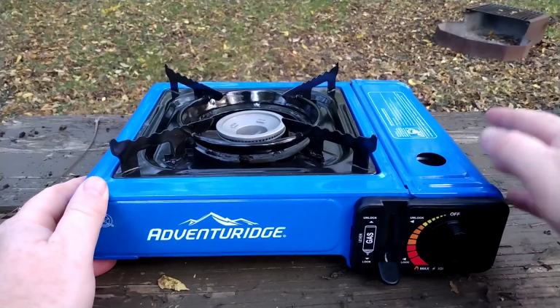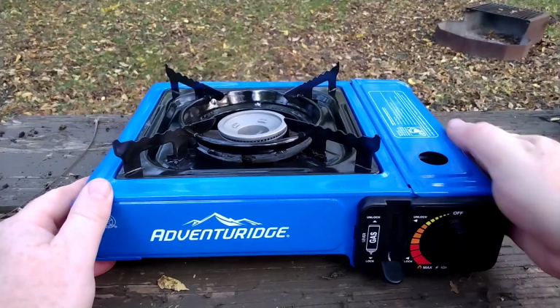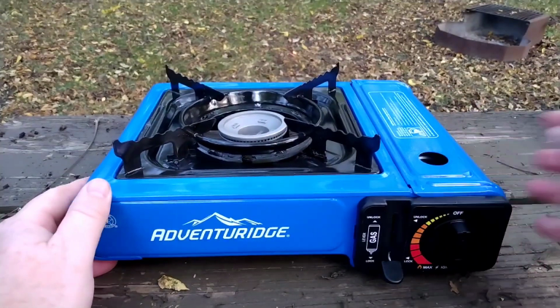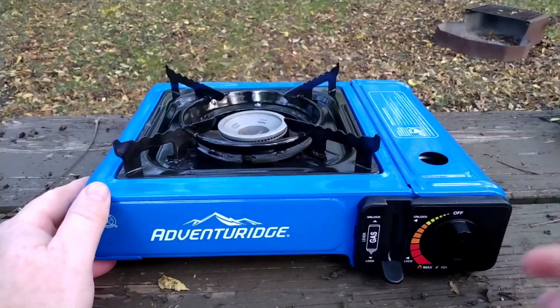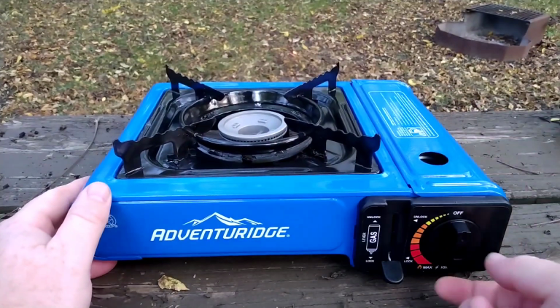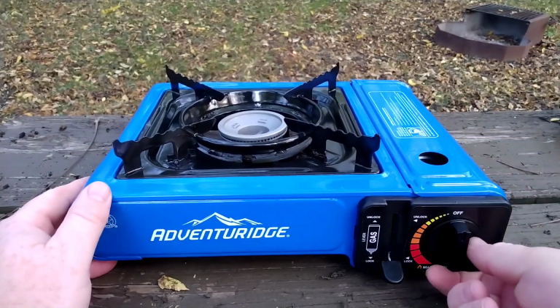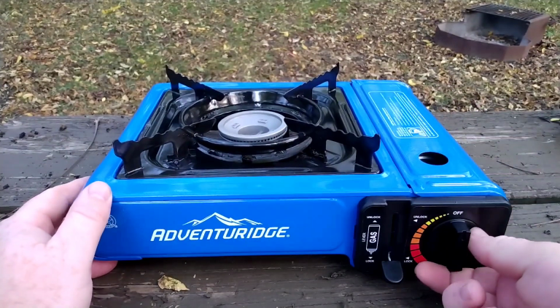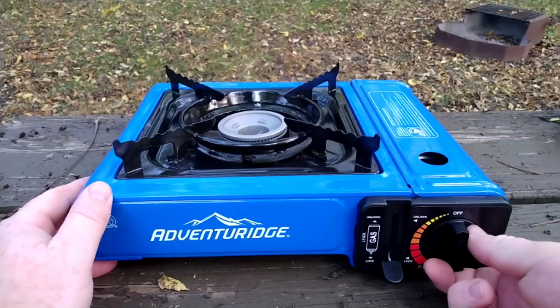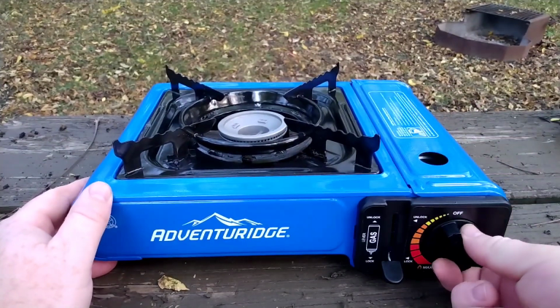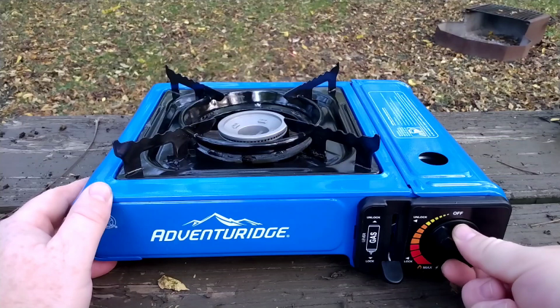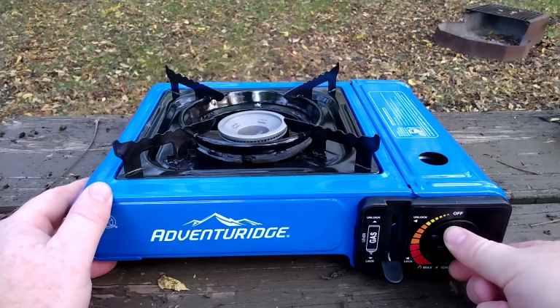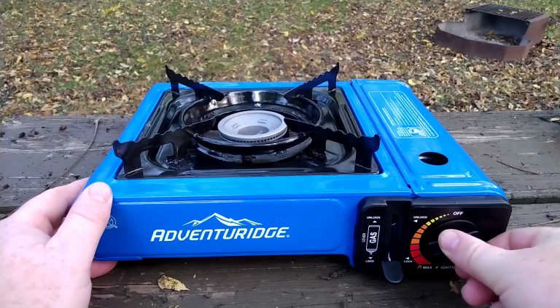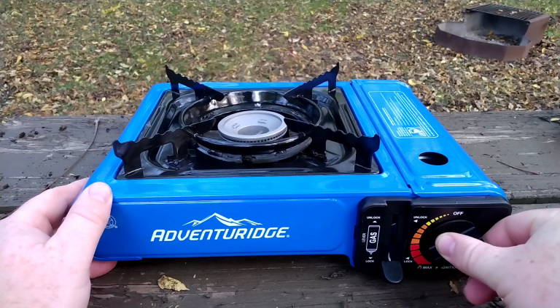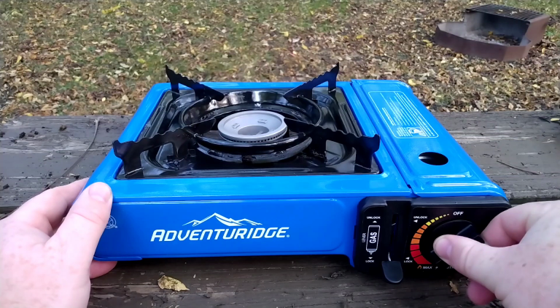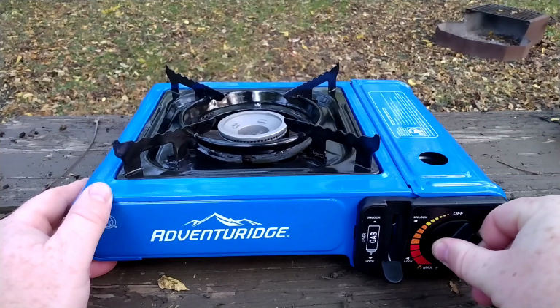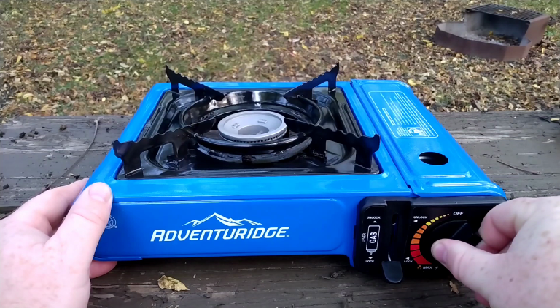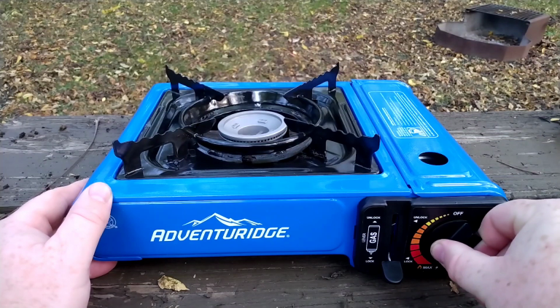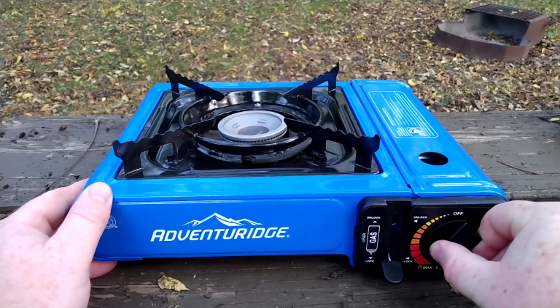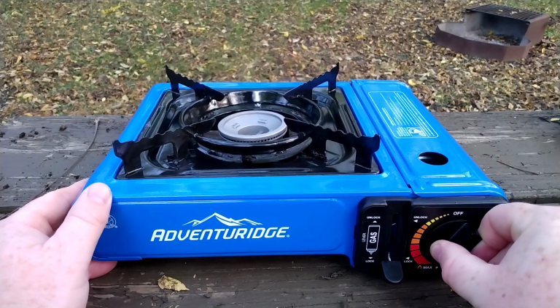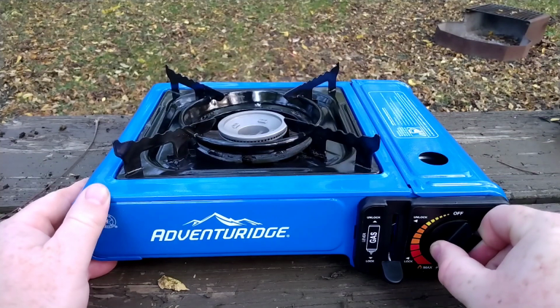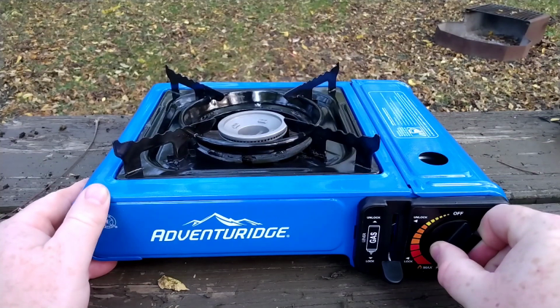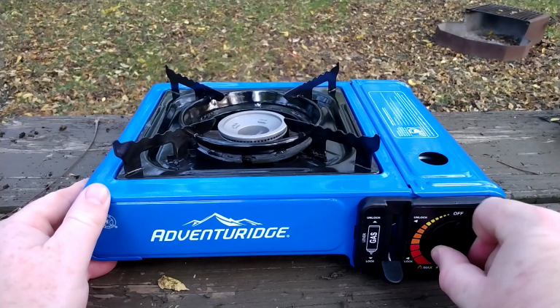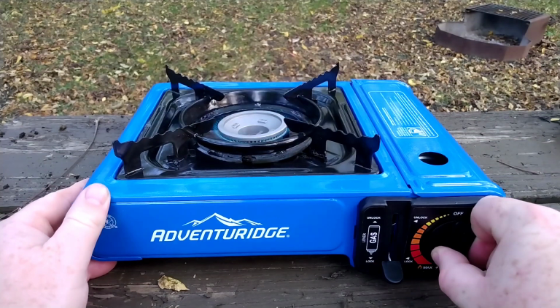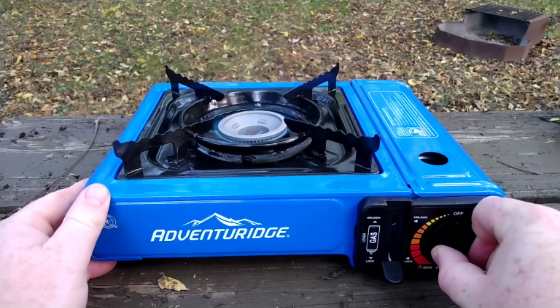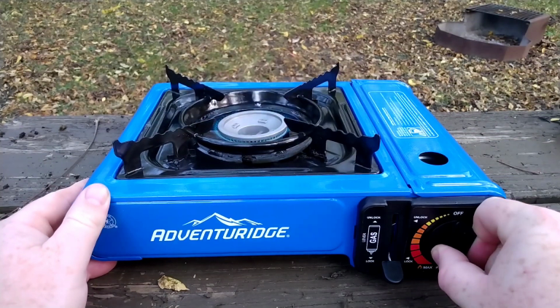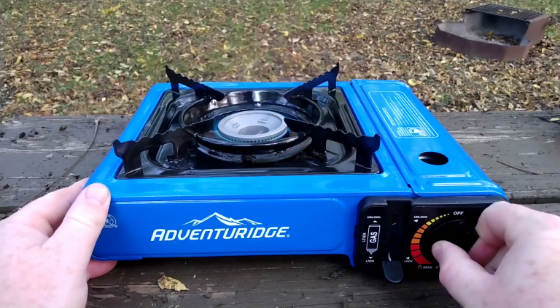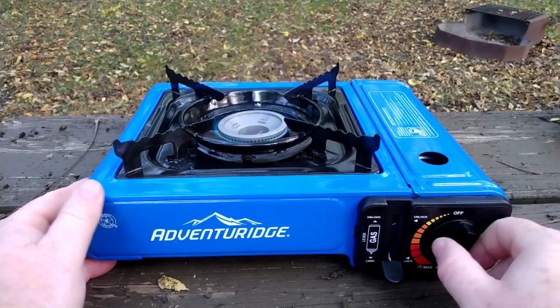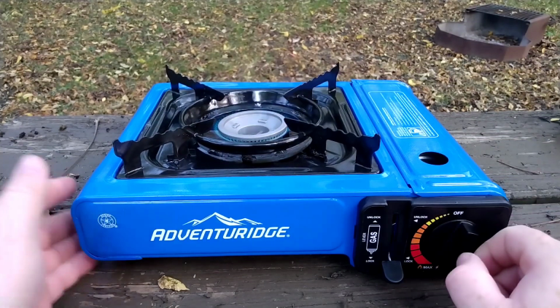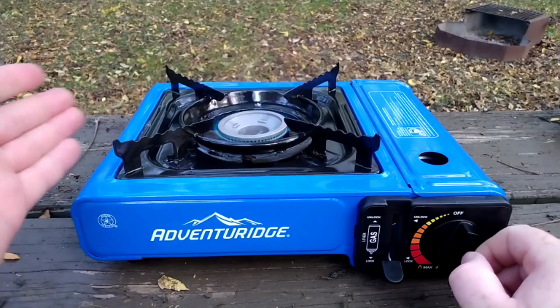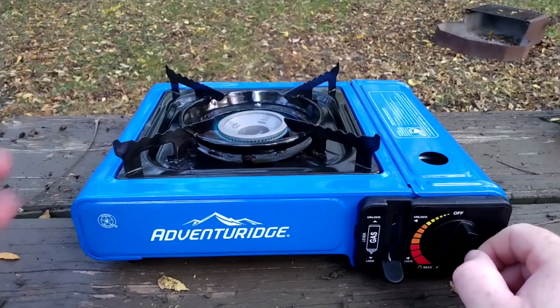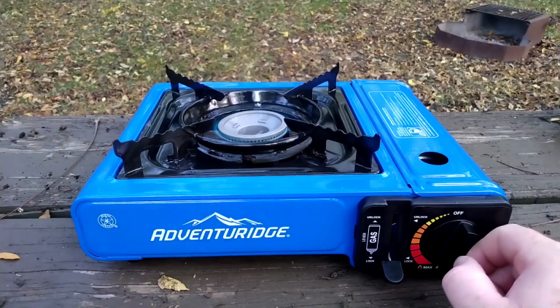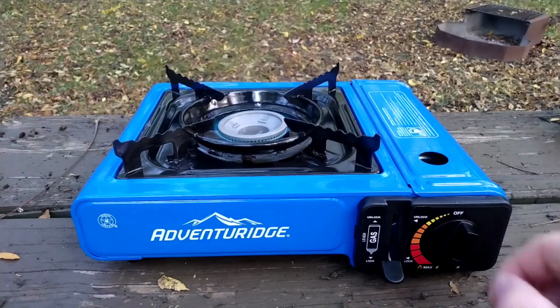You can close that lid, turn the dial all the way until it clicks — you'll hear a click and you'll see a beautiful blue flame.